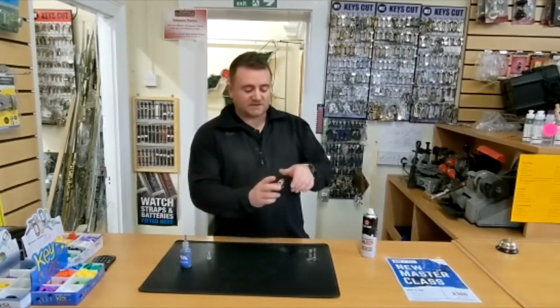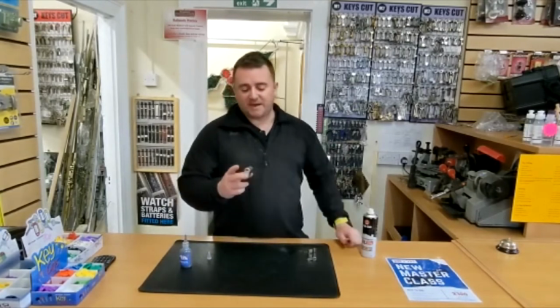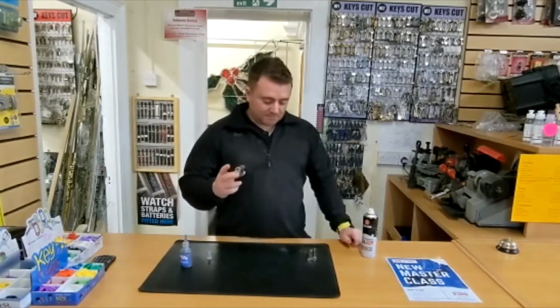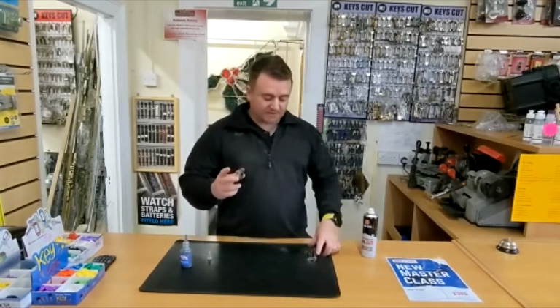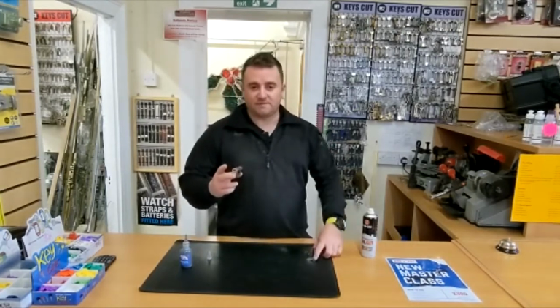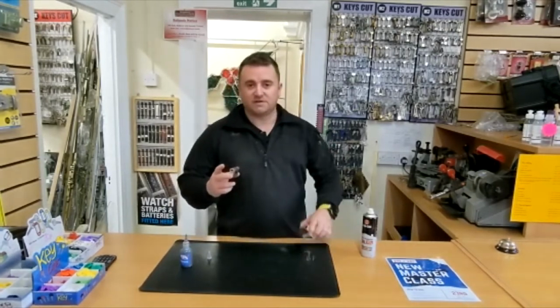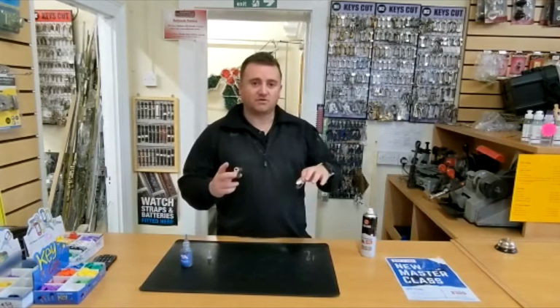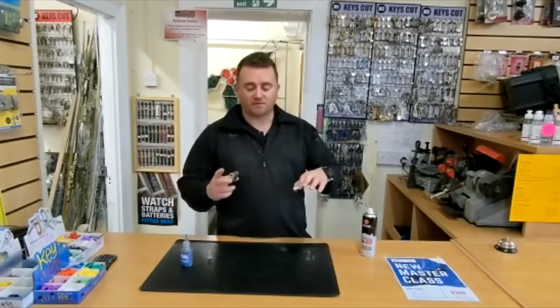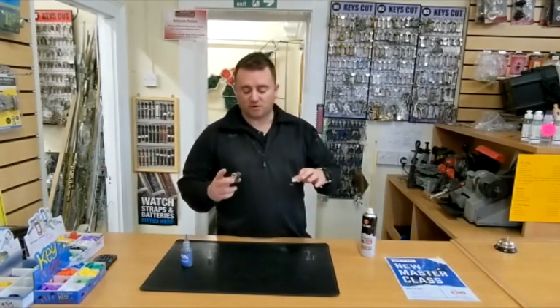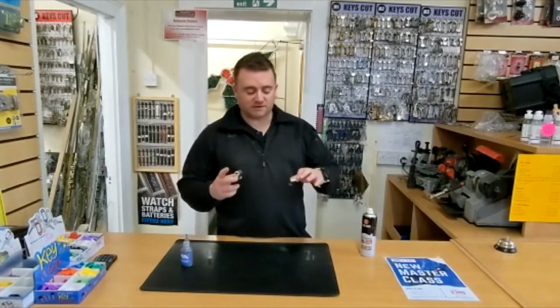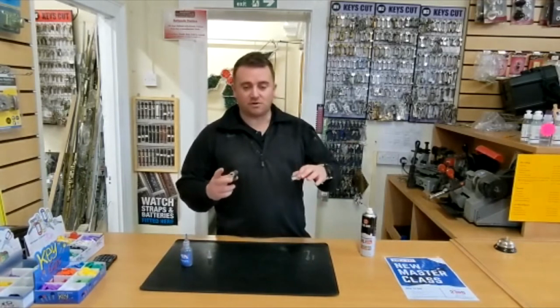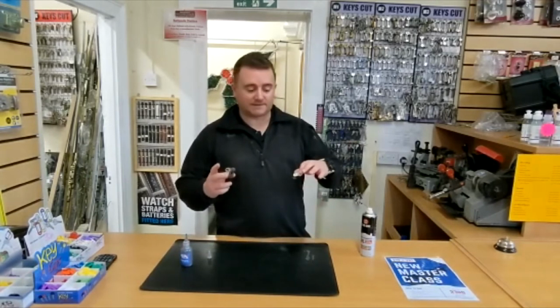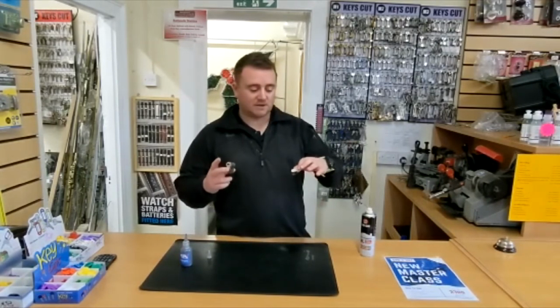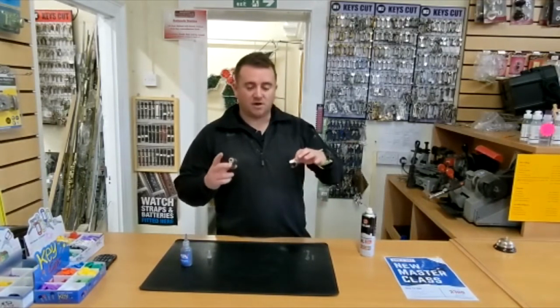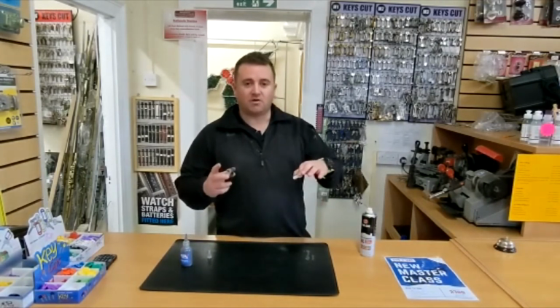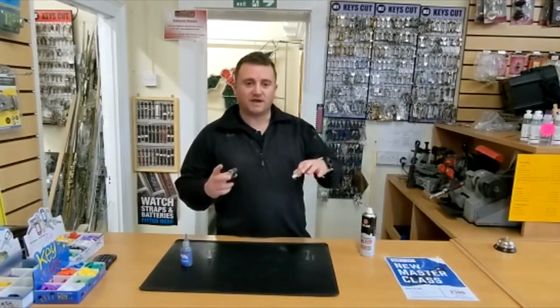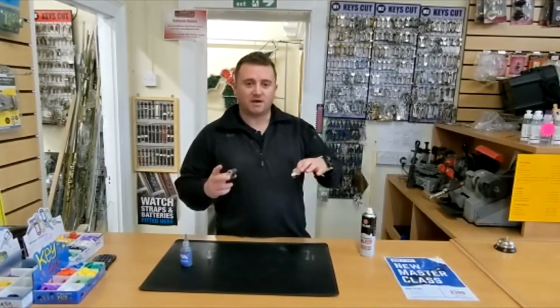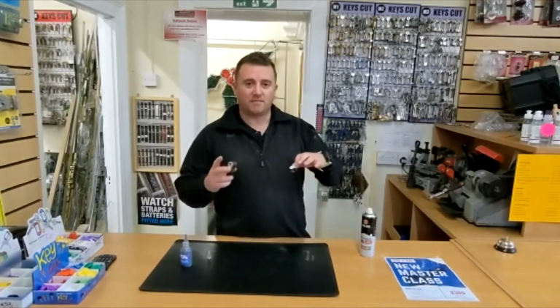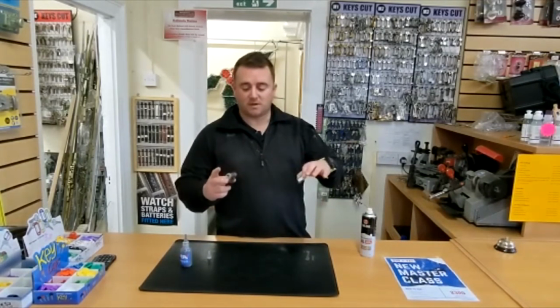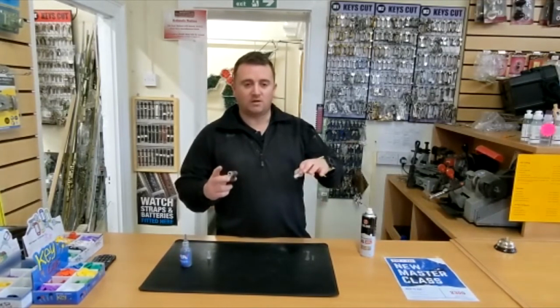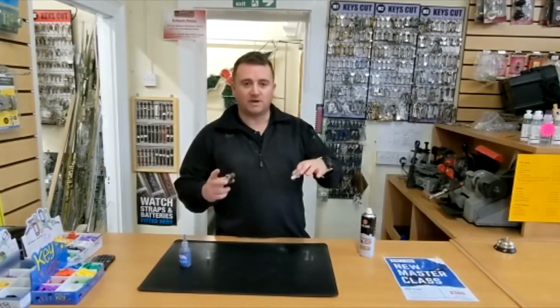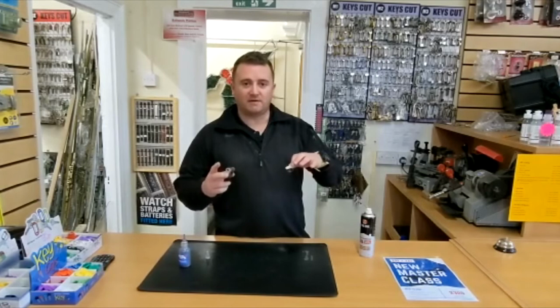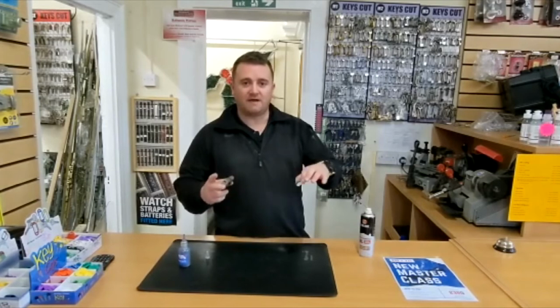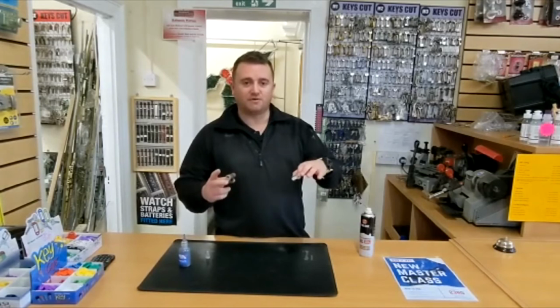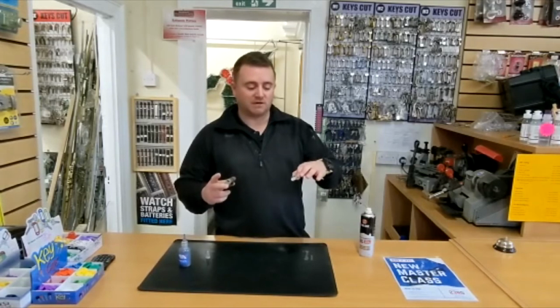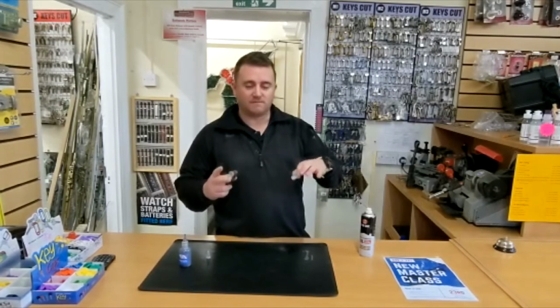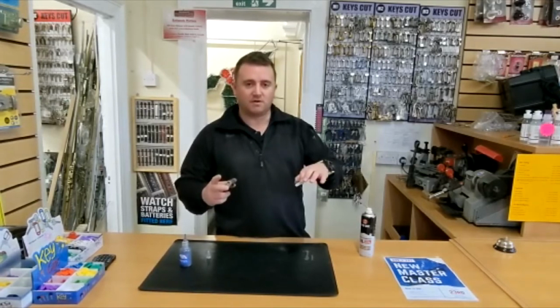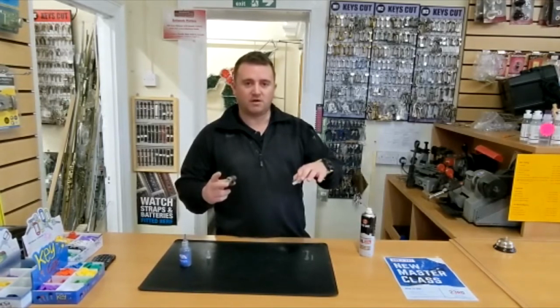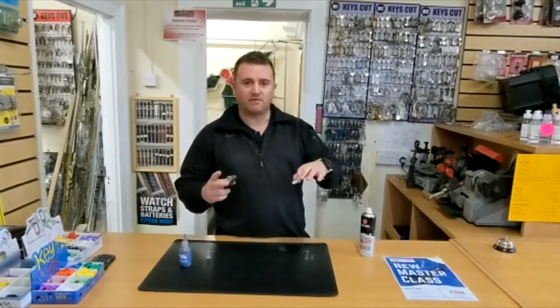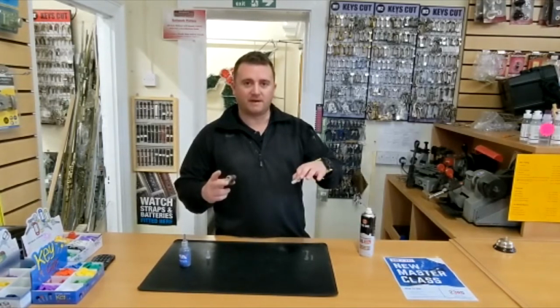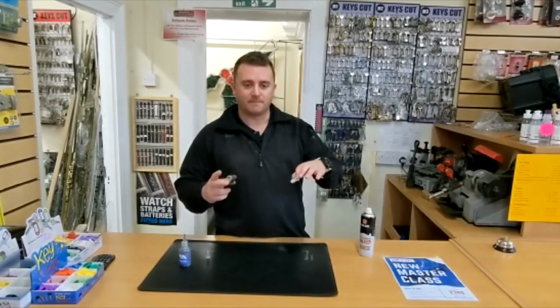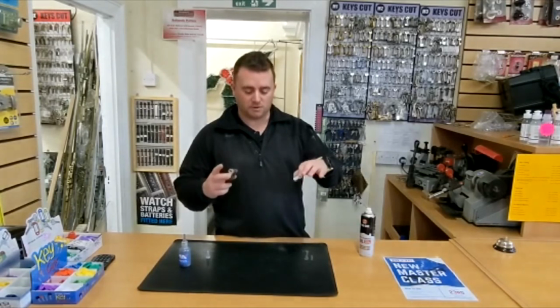That's just basic maintenance of your cylinder locks on your front door. This will ensure that your locks stay well lubricated and functioning for a long period of time.